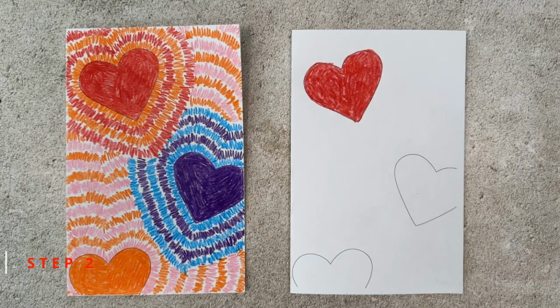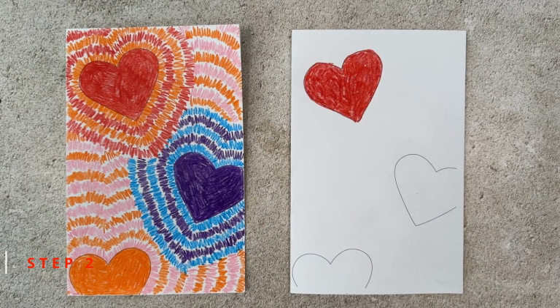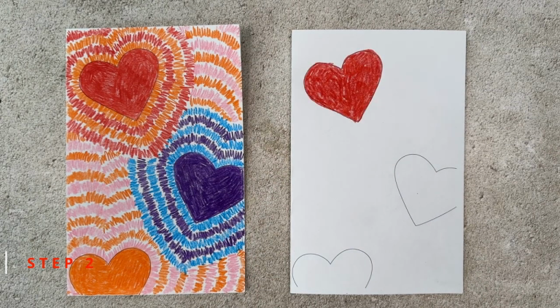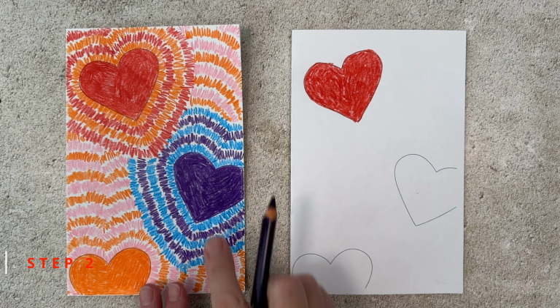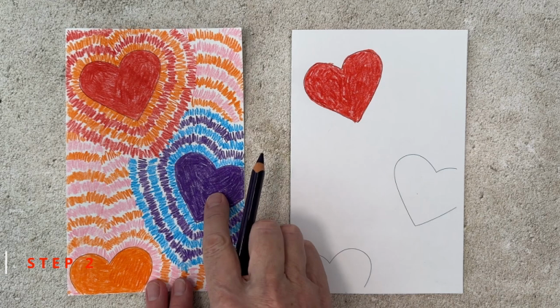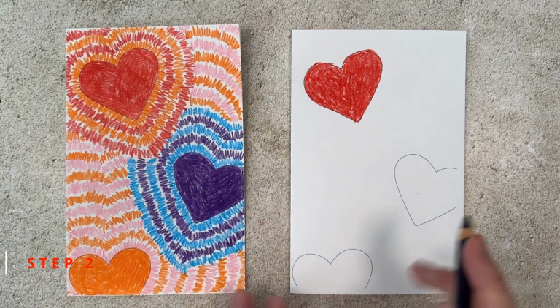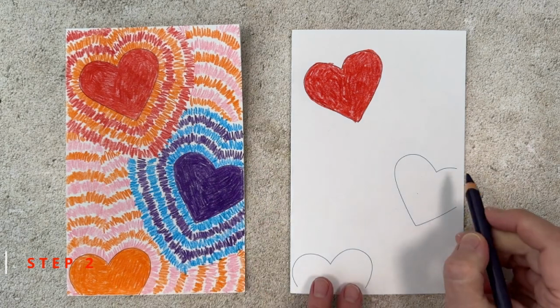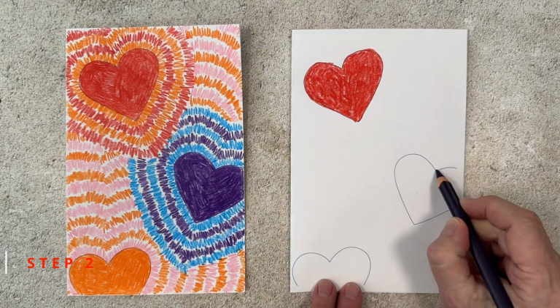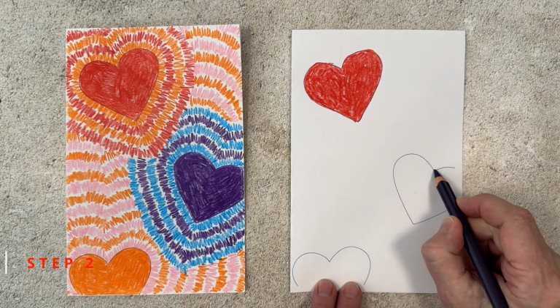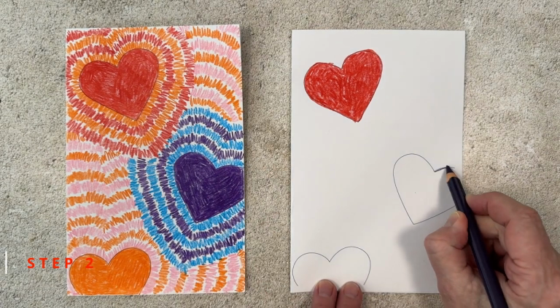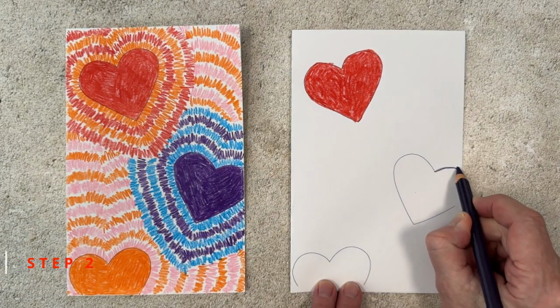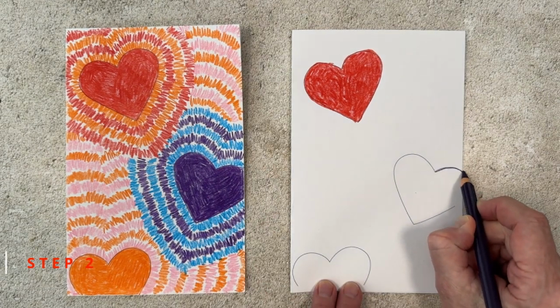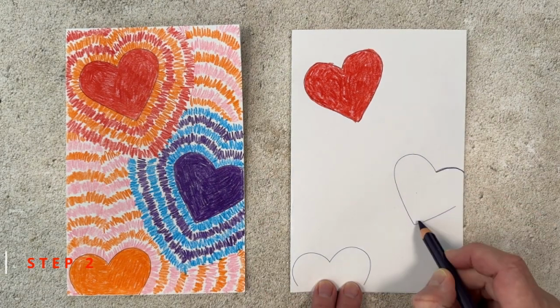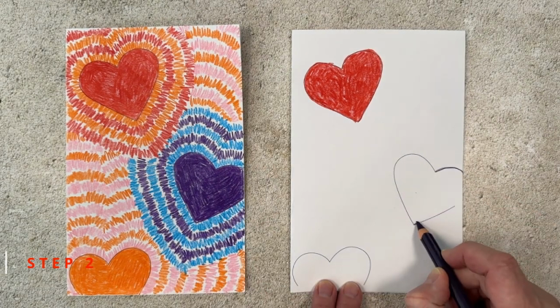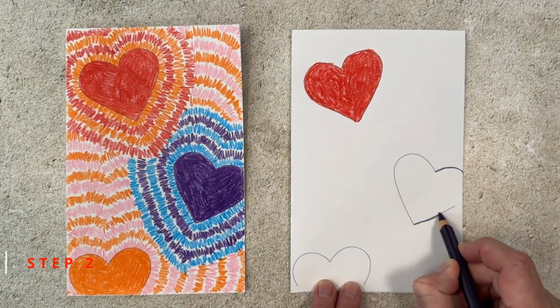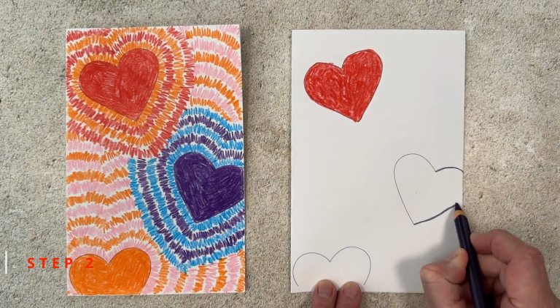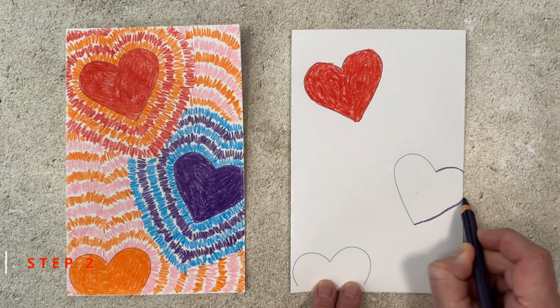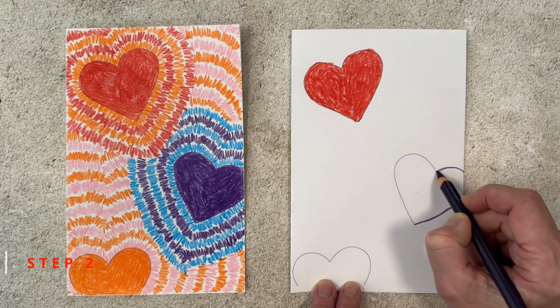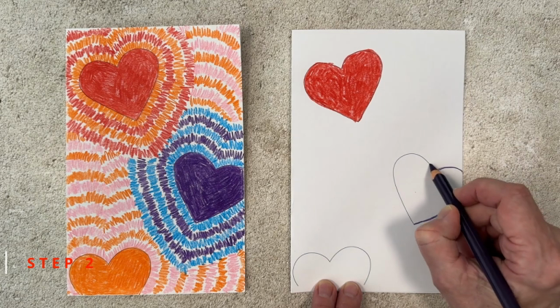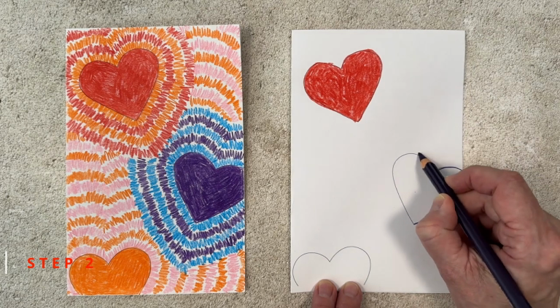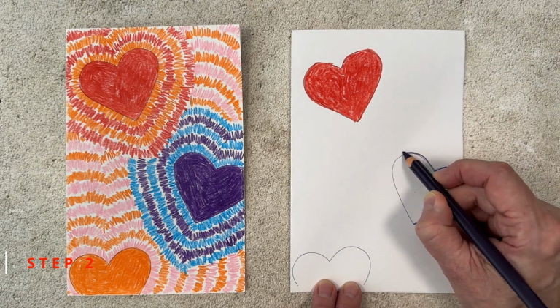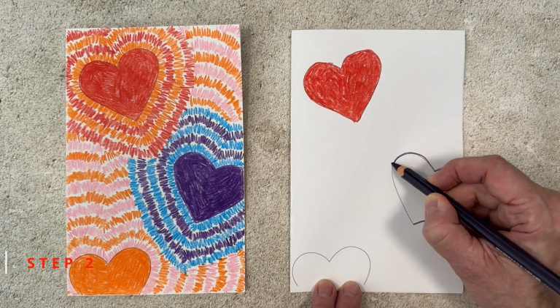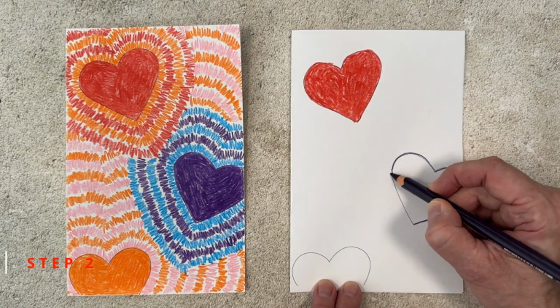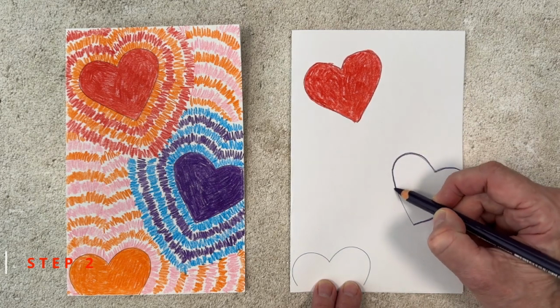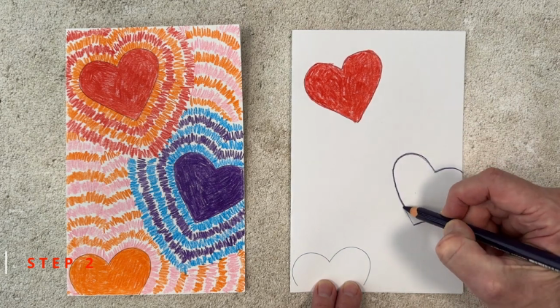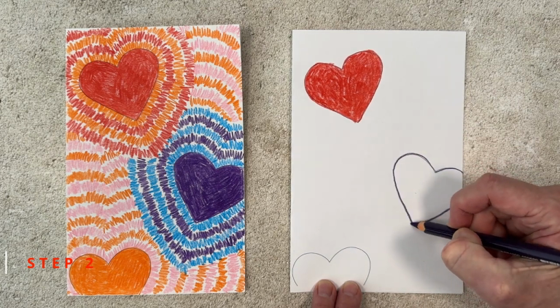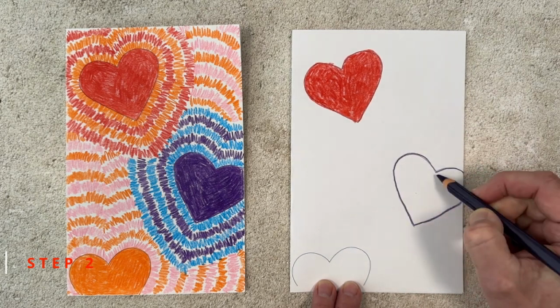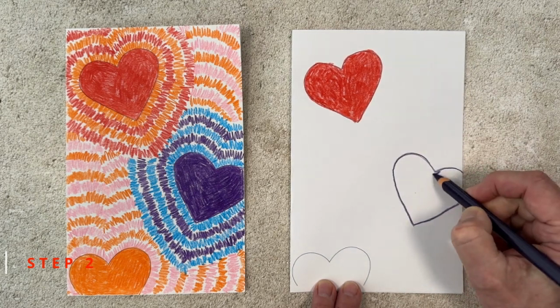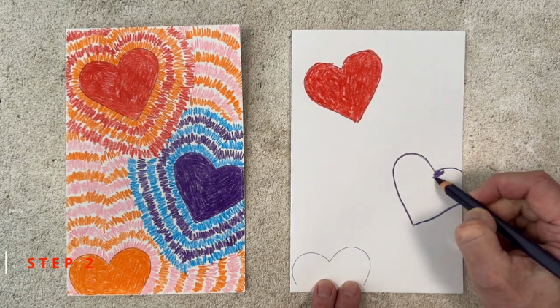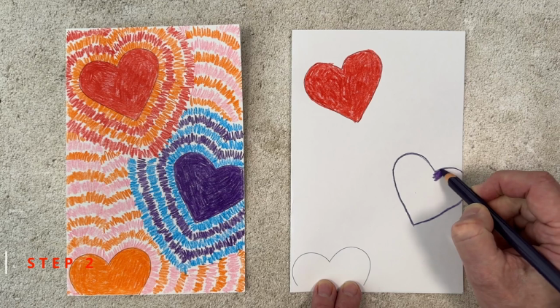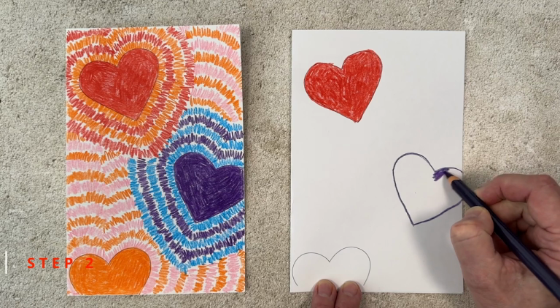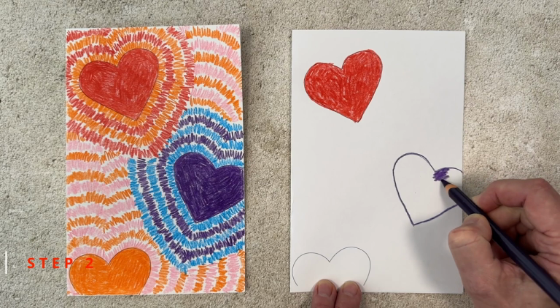The second heart is going to be purple. I'm making the lines go to the edge of the paper, continuing that outline, and then coming back and filling the color in really well.